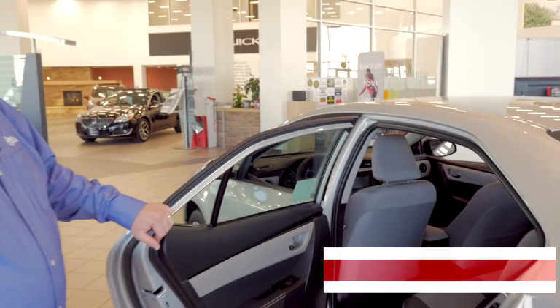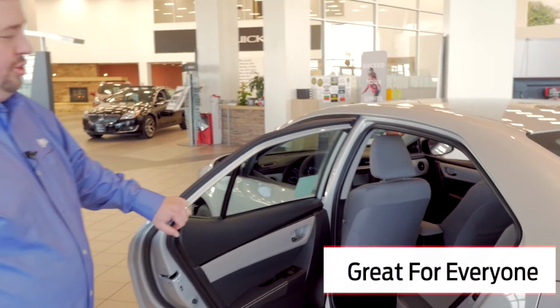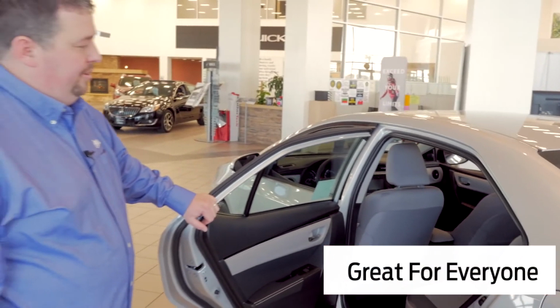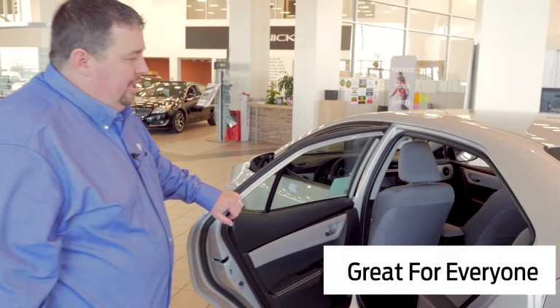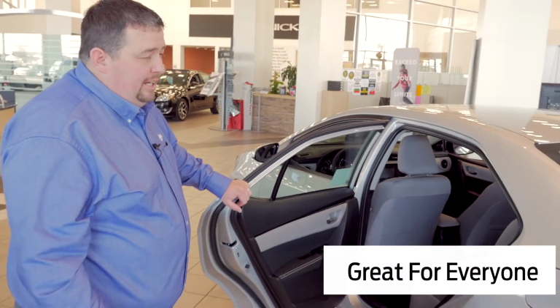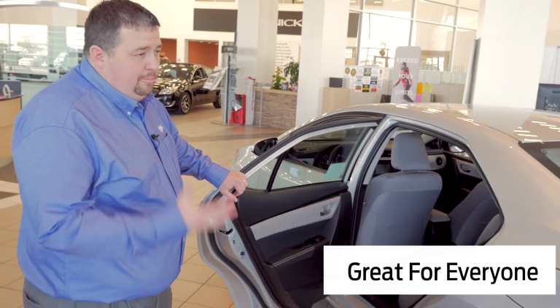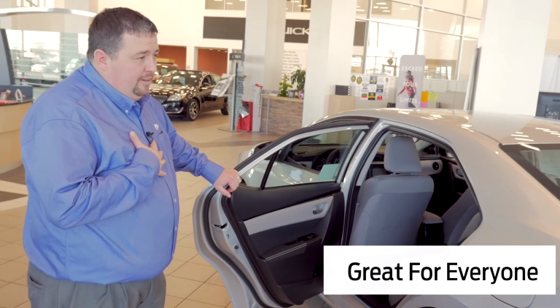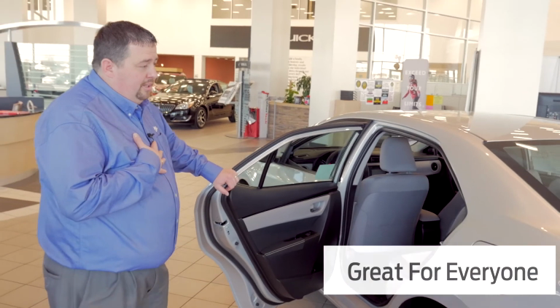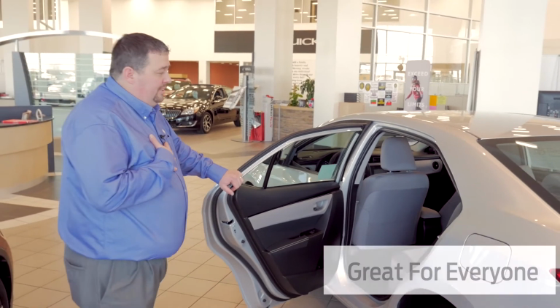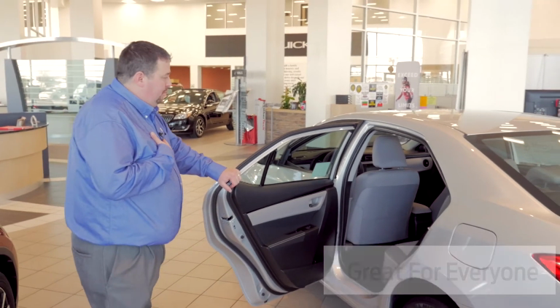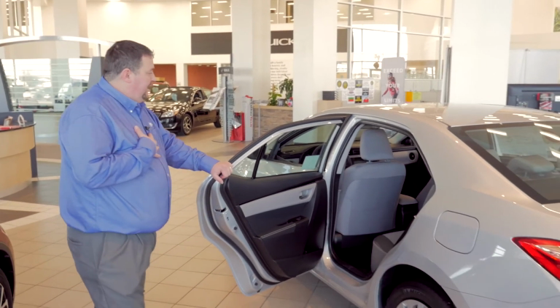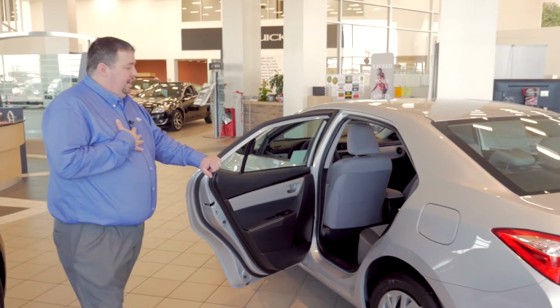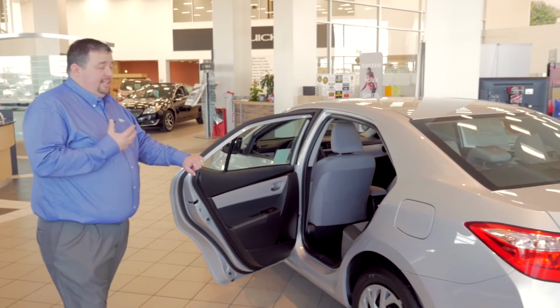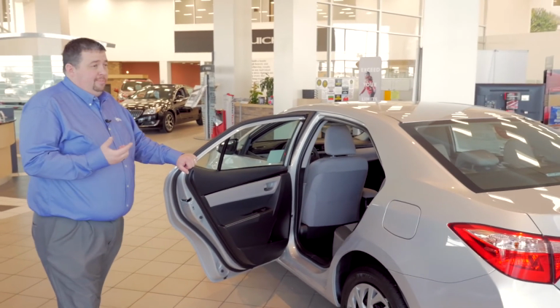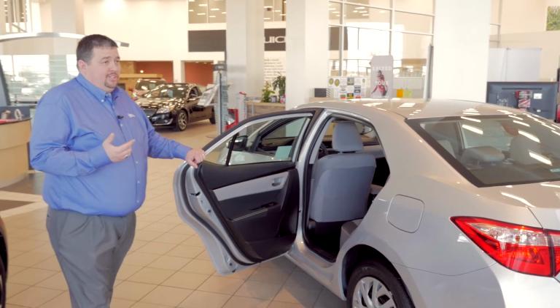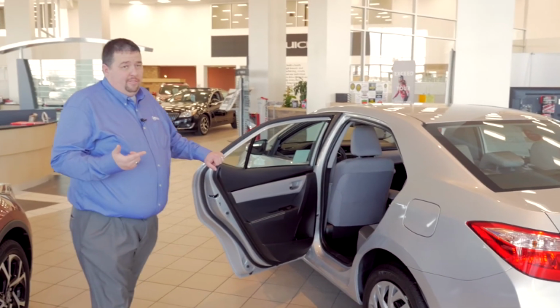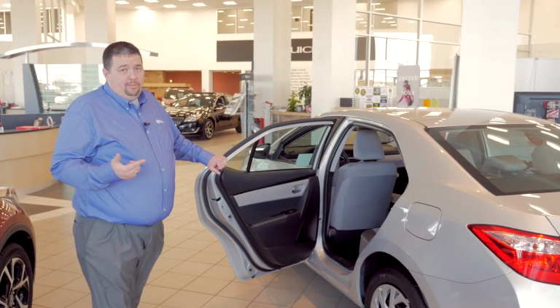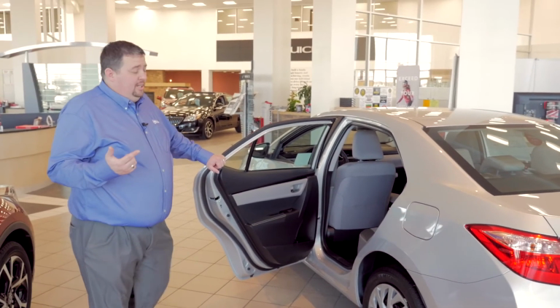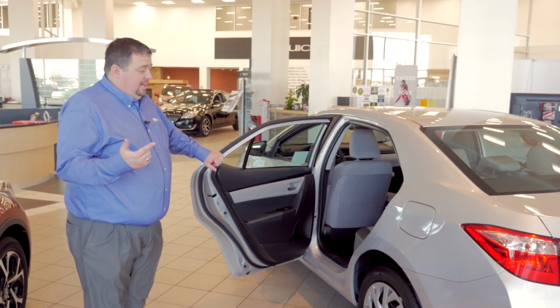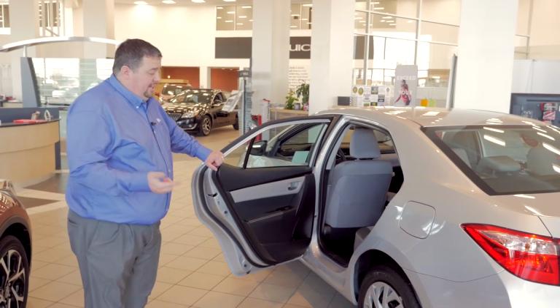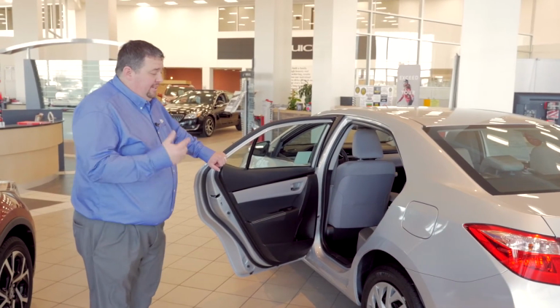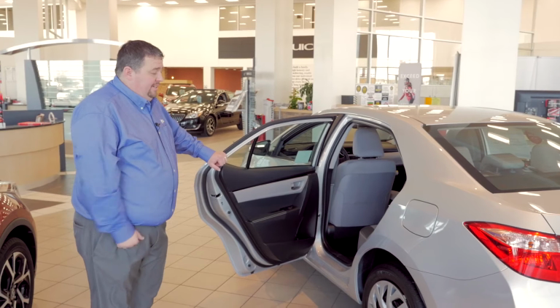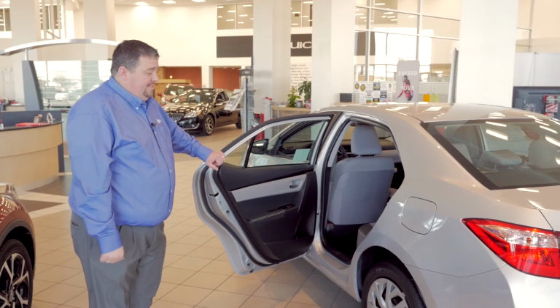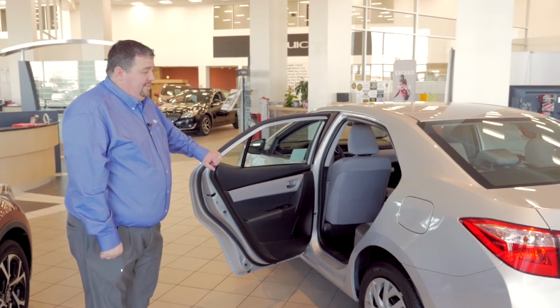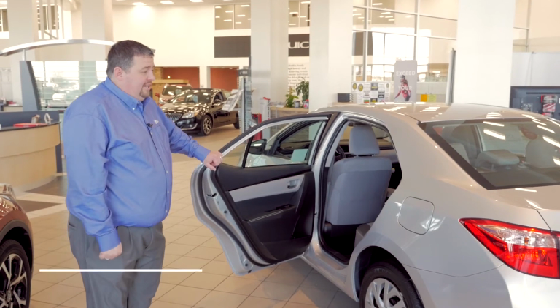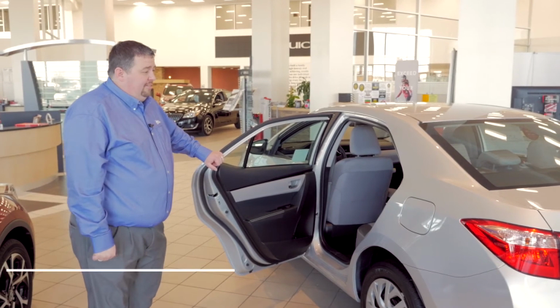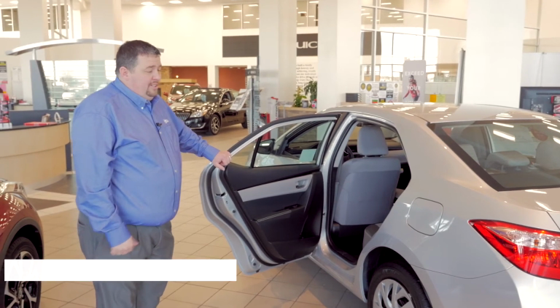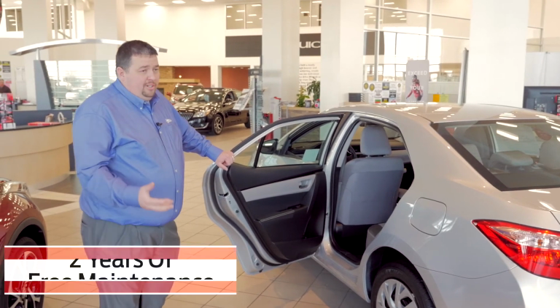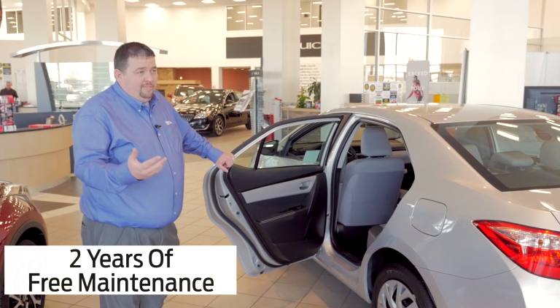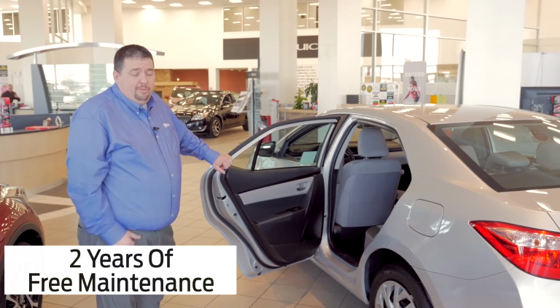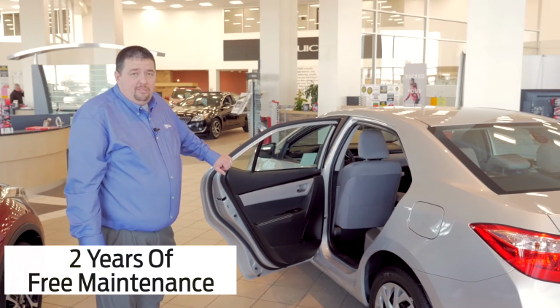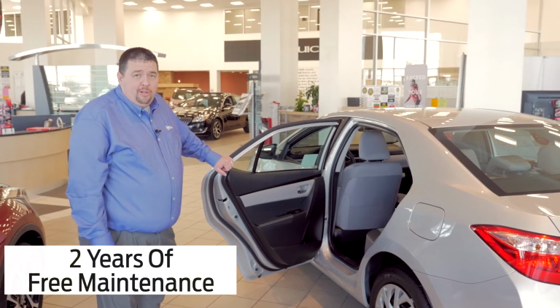You like to travel — I commute myself a long distance to work. I get great mileage, it's comfortable, and it's easy to take care of. Two years of free maintenance from Toyota.